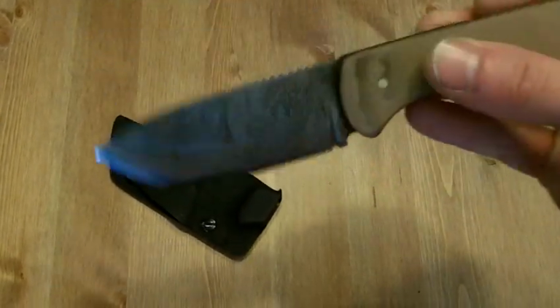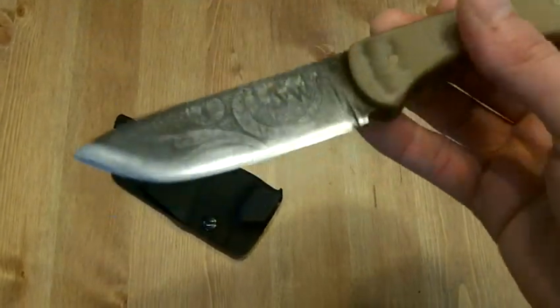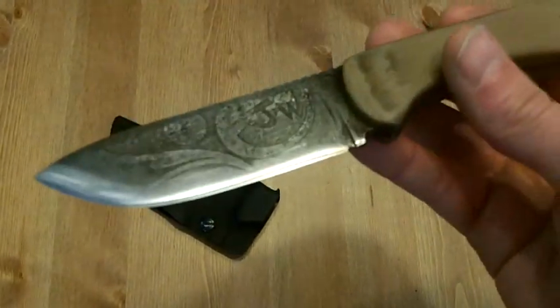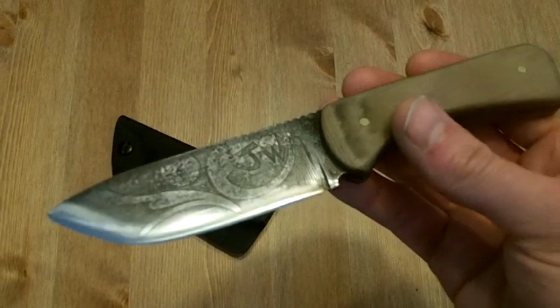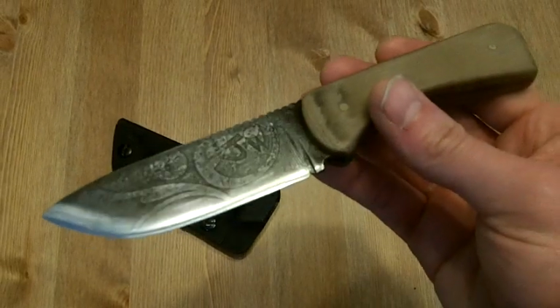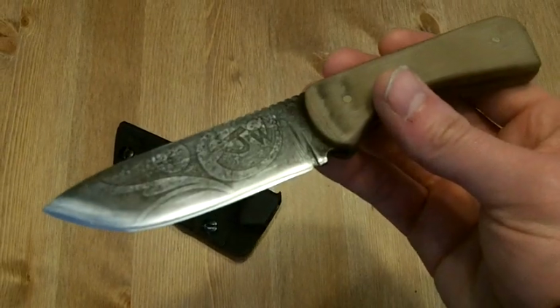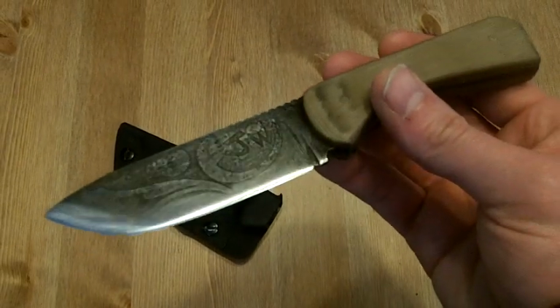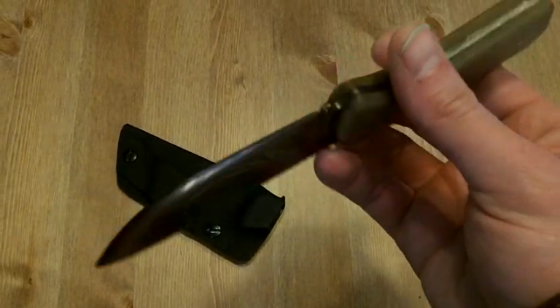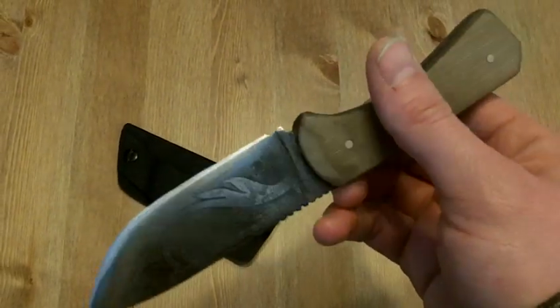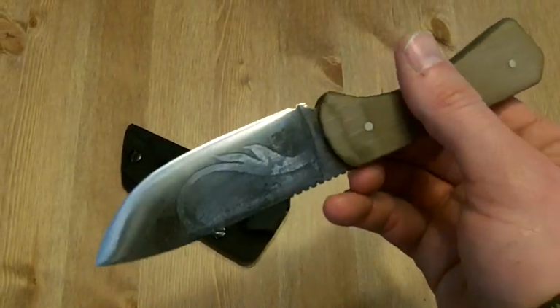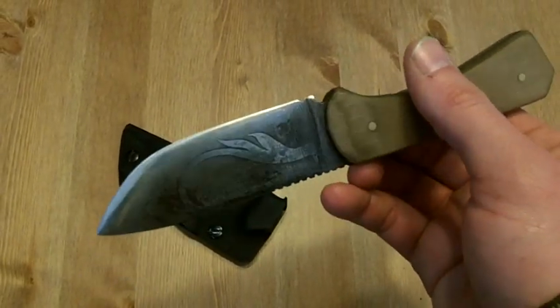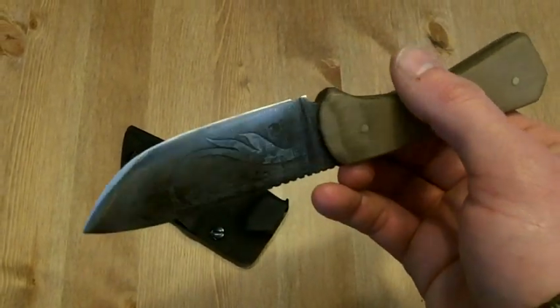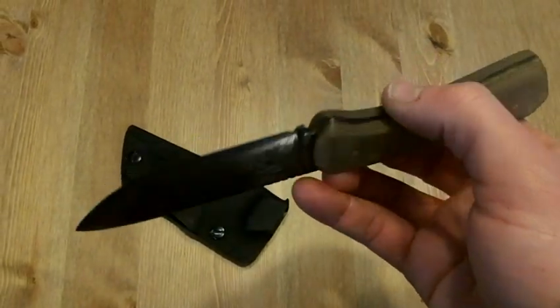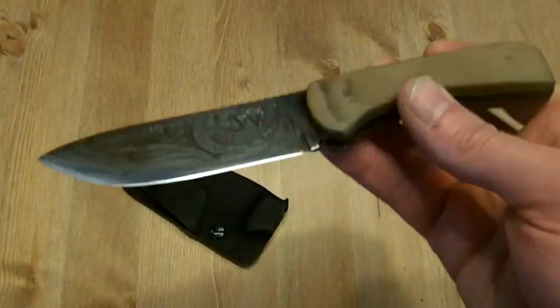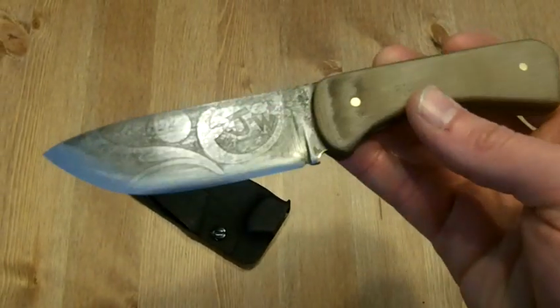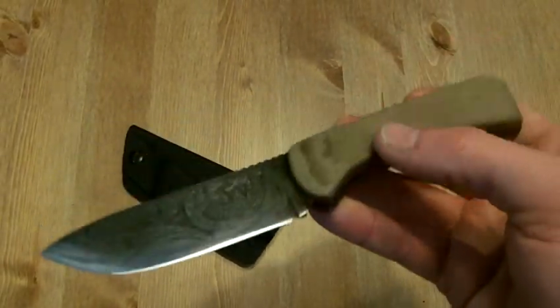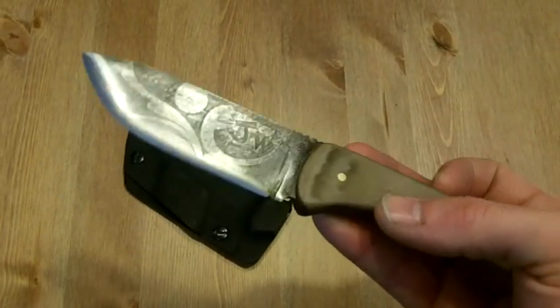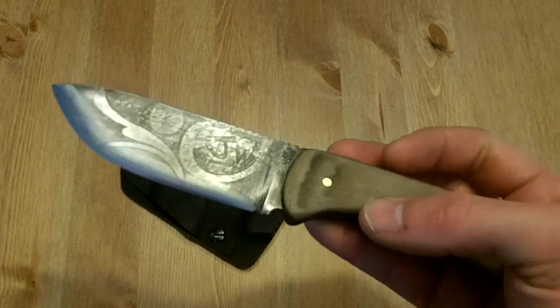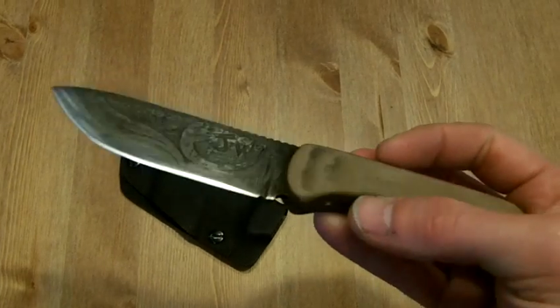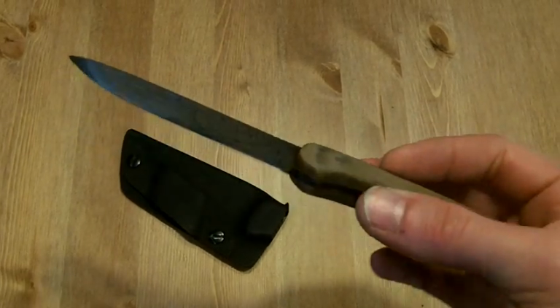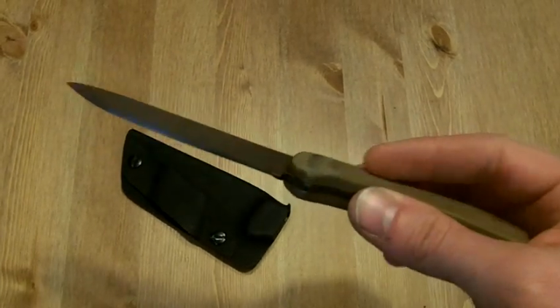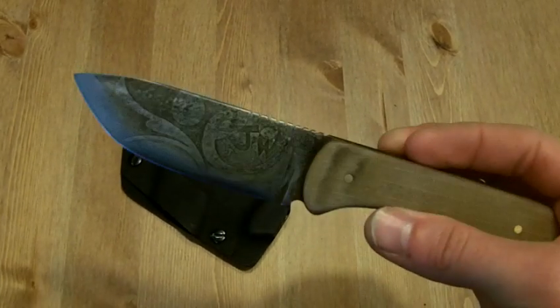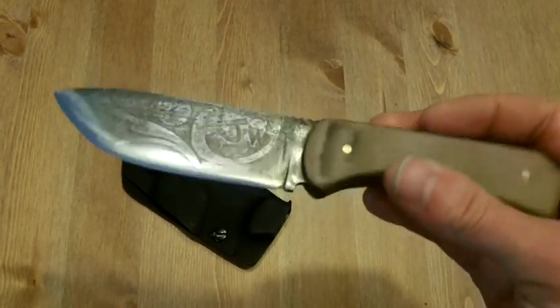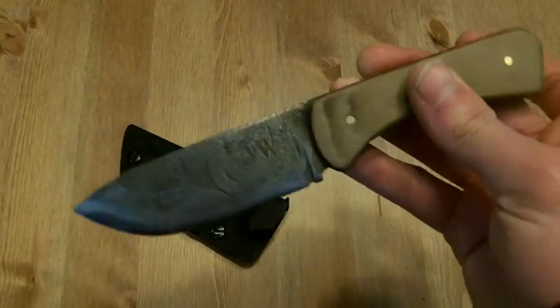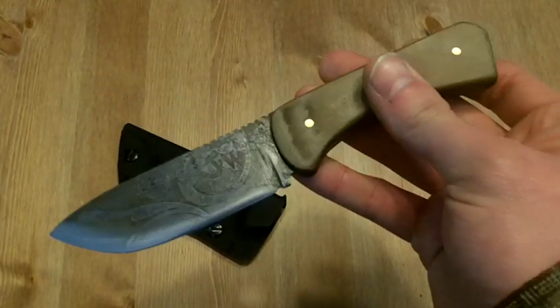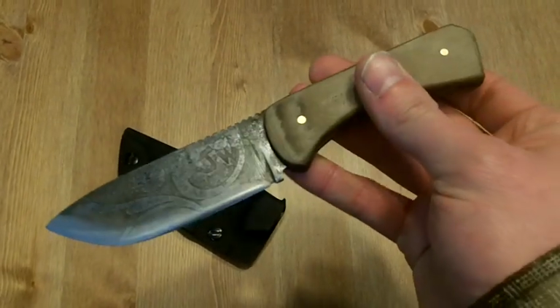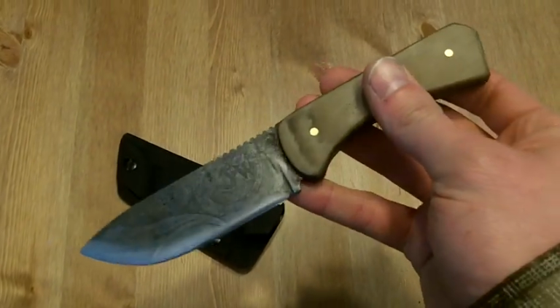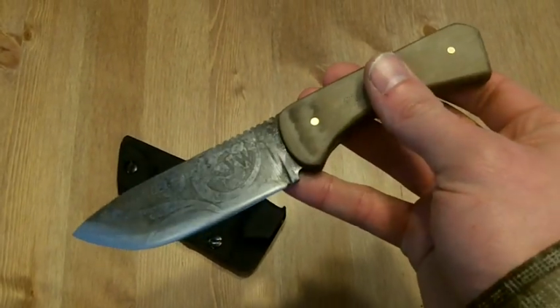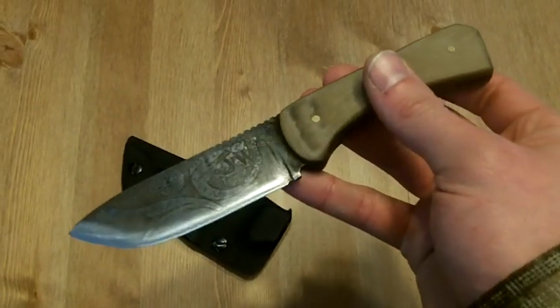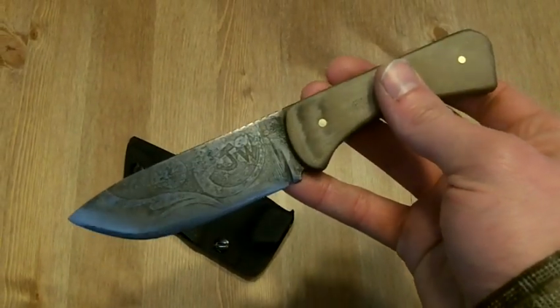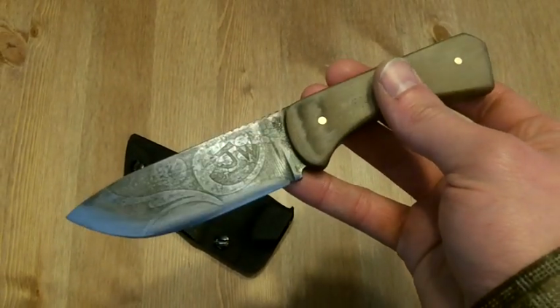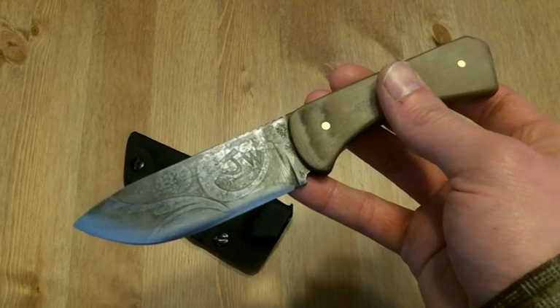I was kind of nervous about the edge retention and things because I did such a down and dirty heat treat — just throwing it in the fire pit and tempering in the oven. I was kind of nervous about it, but everything's worked out really well. So feel free to go forward and make one of your own.